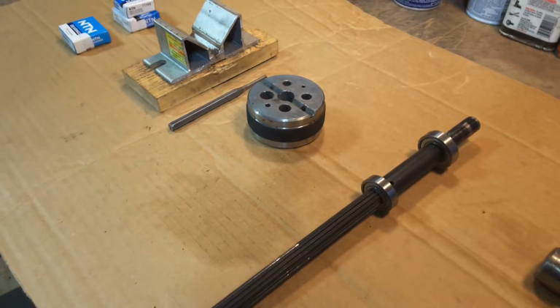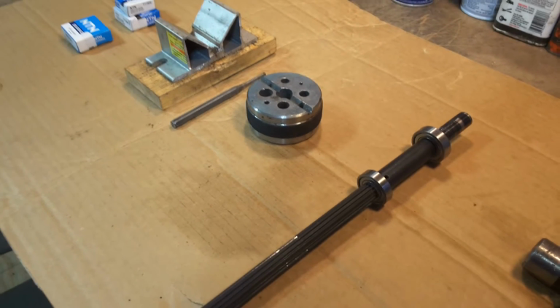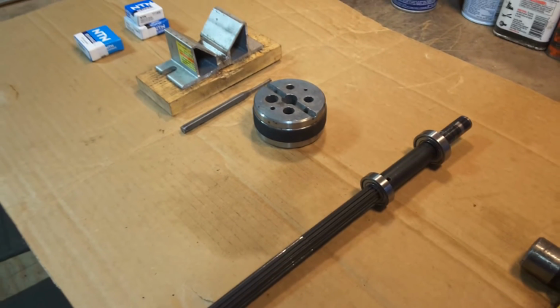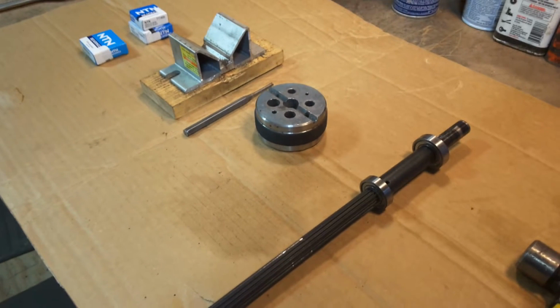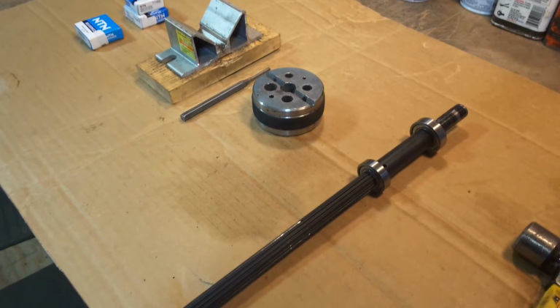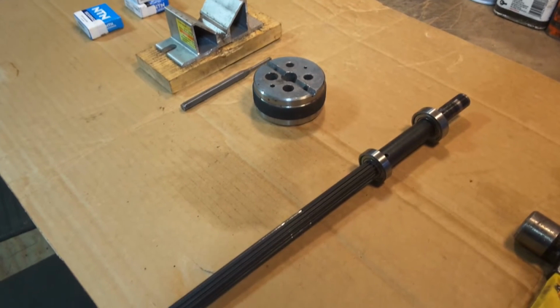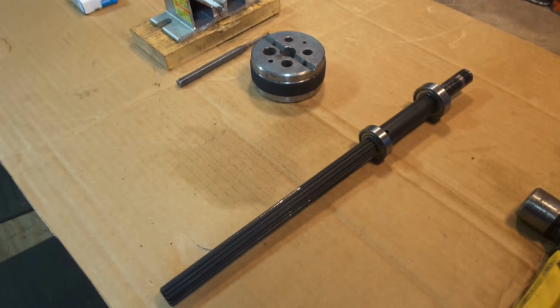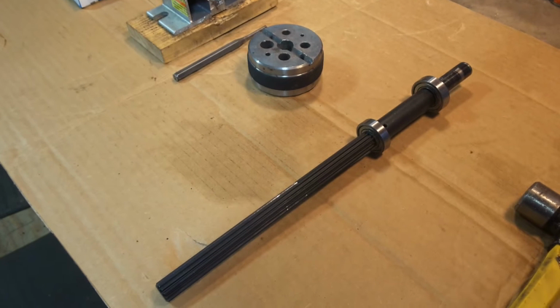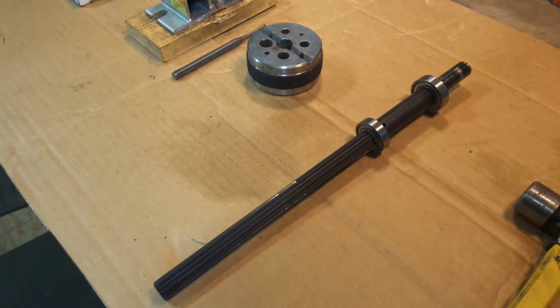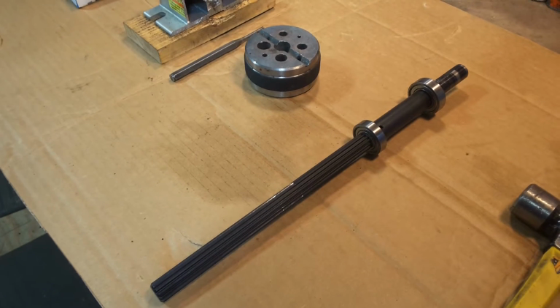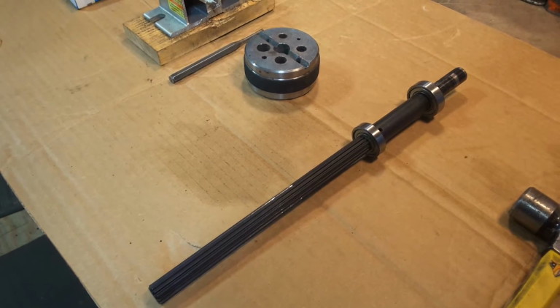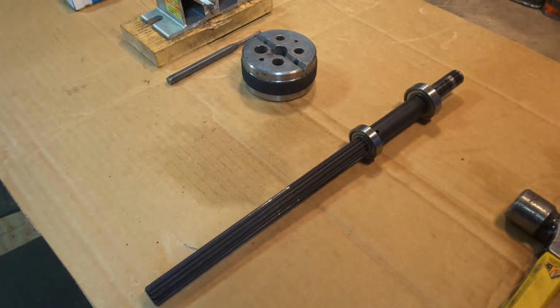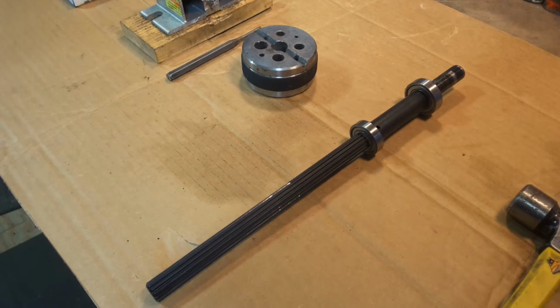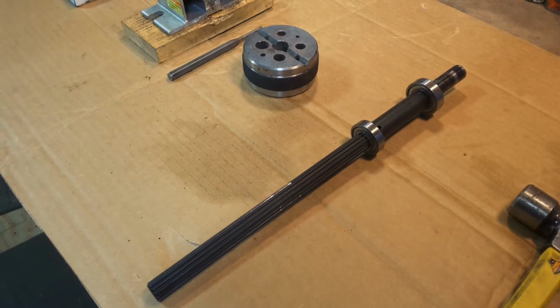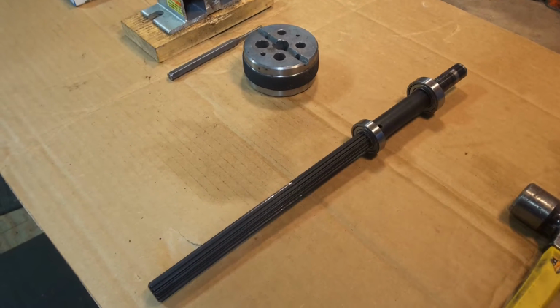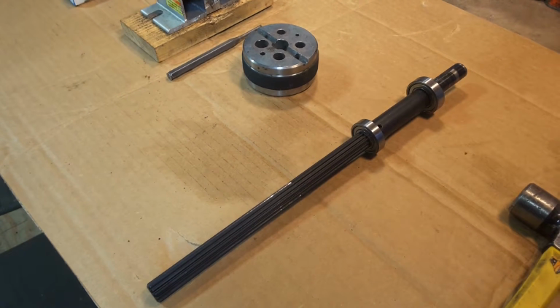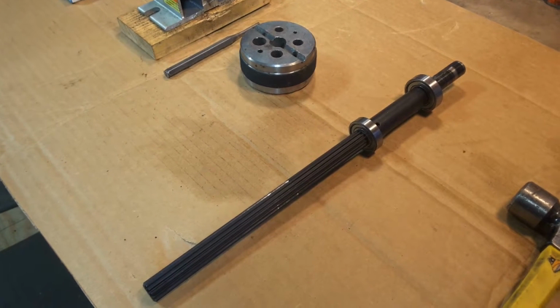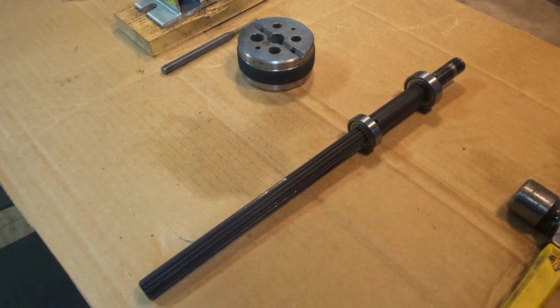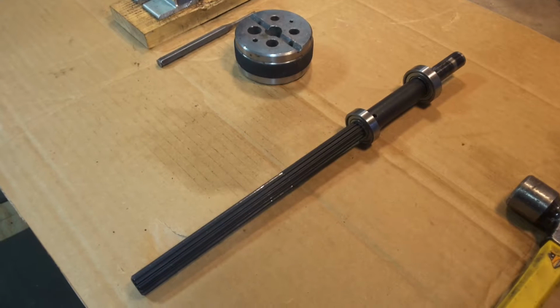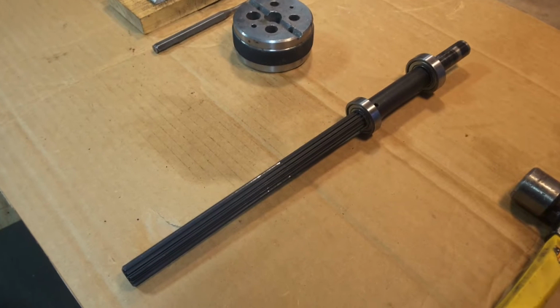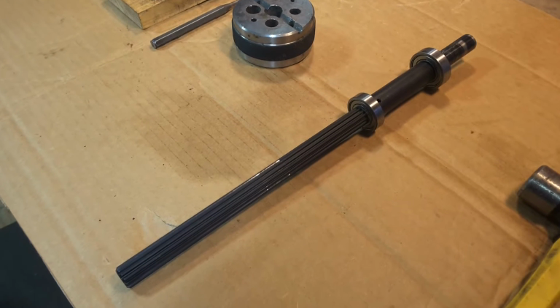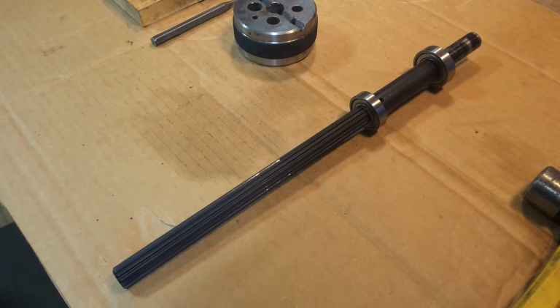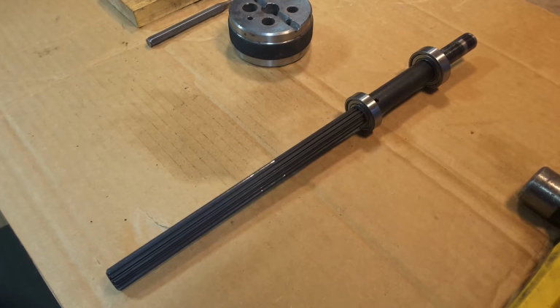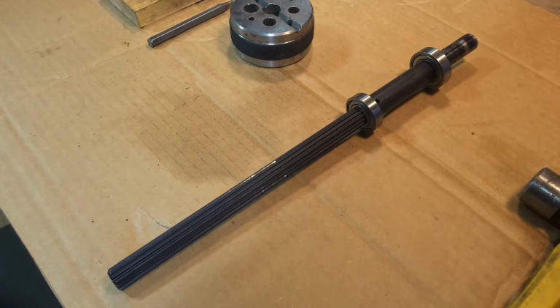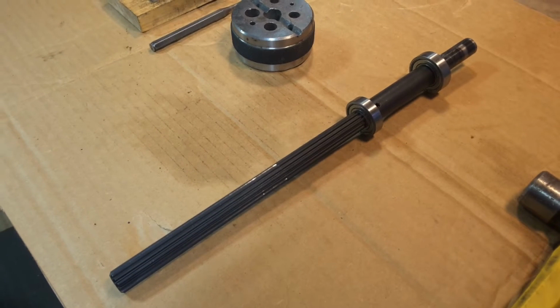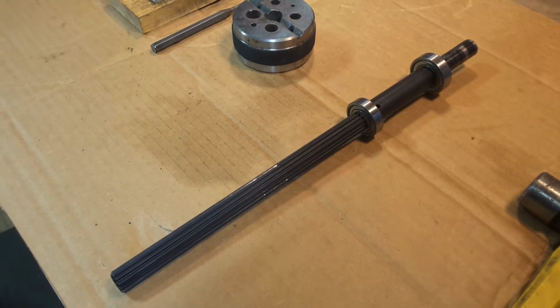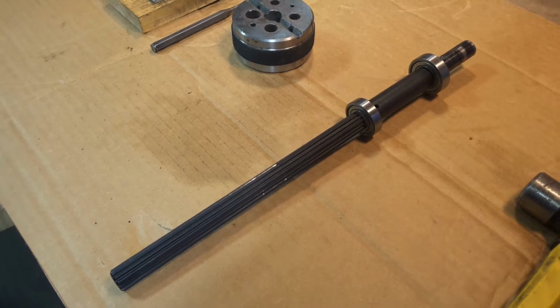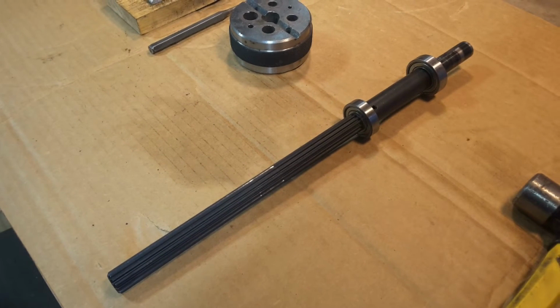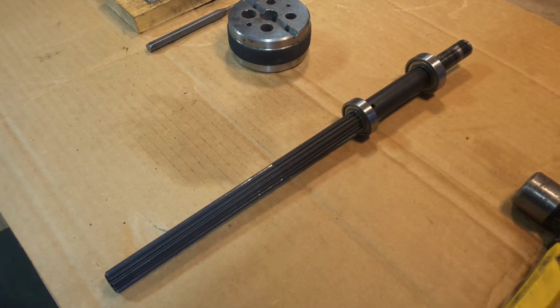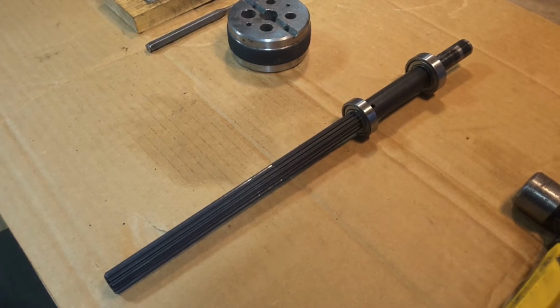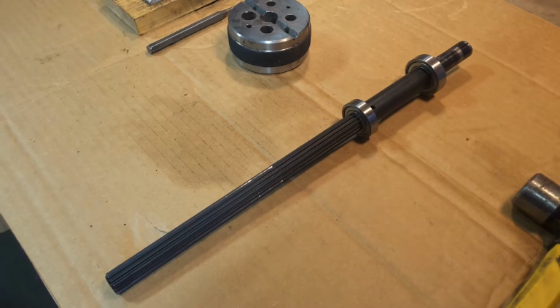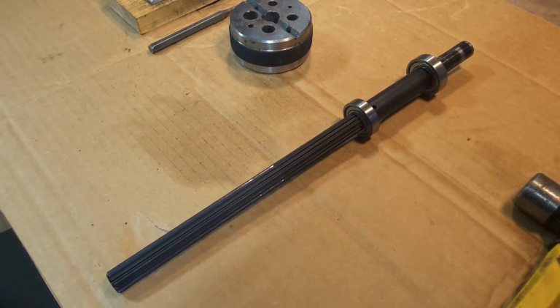Hi, this is Jacob Anderson. This video is to show you how to change the bearings on your two-bearing quill. This video is only available to customers who've bought bearings from me or other parts like that.